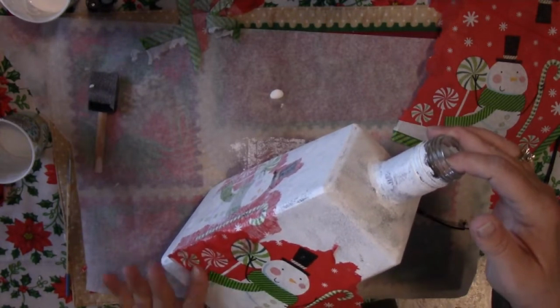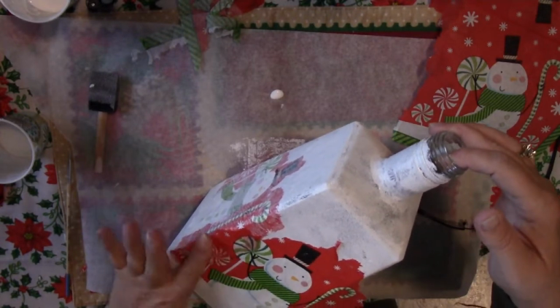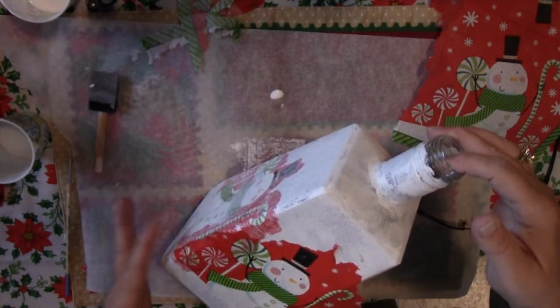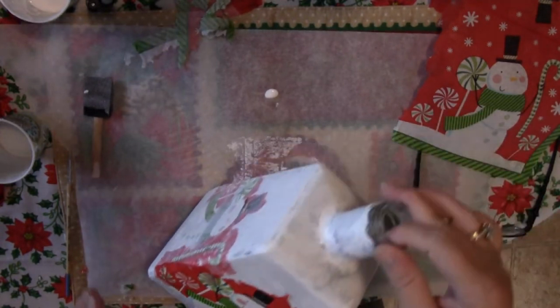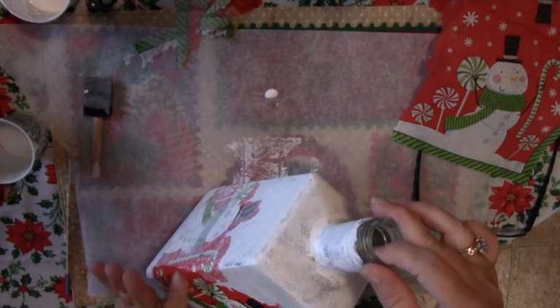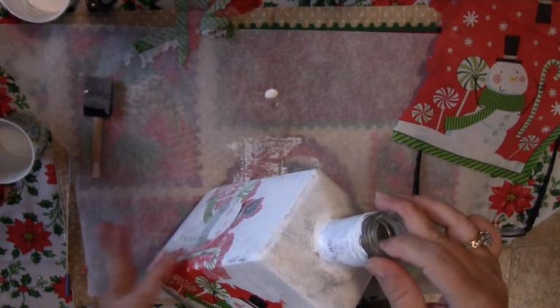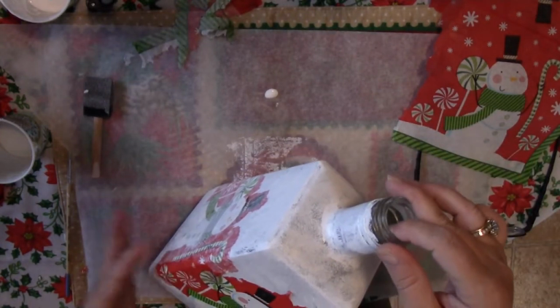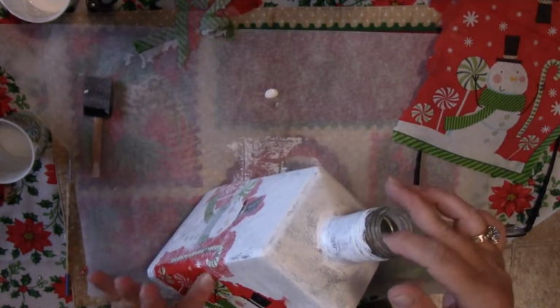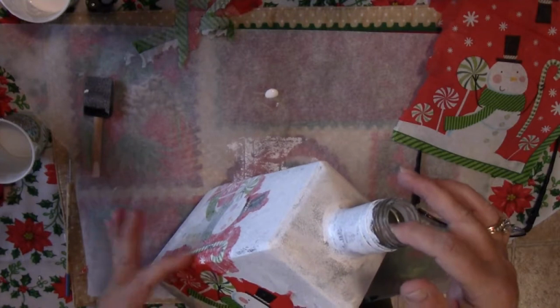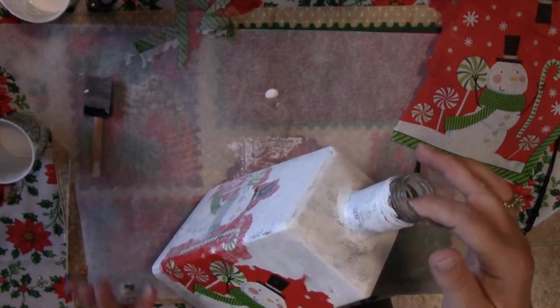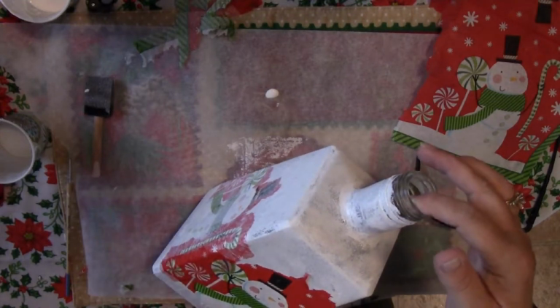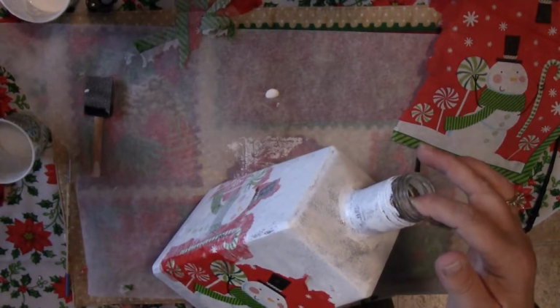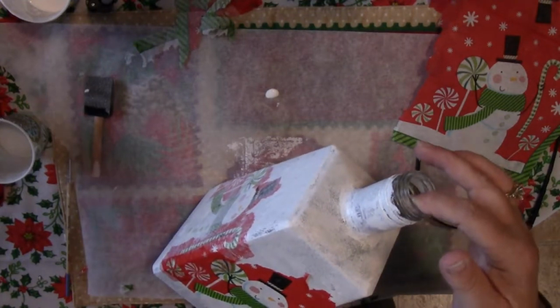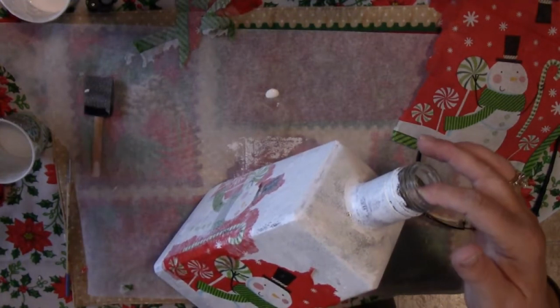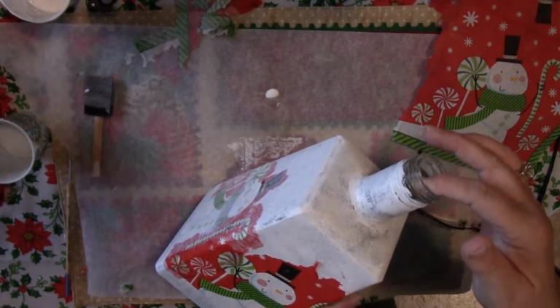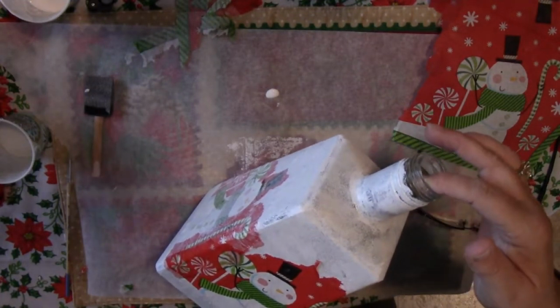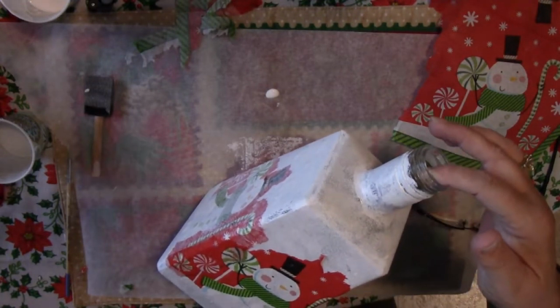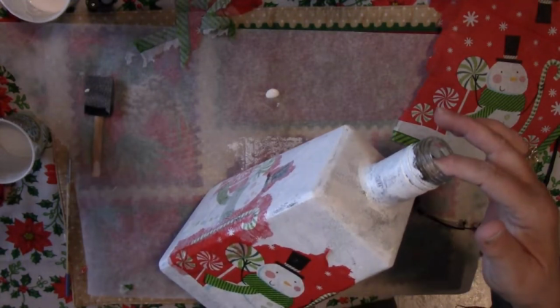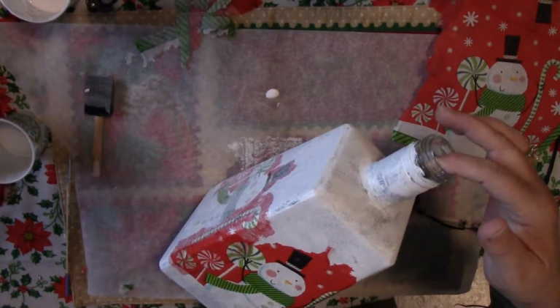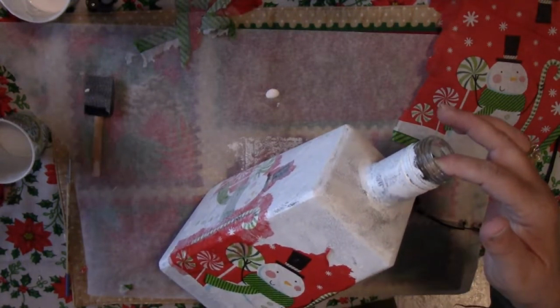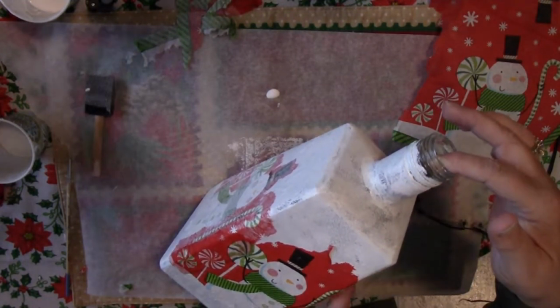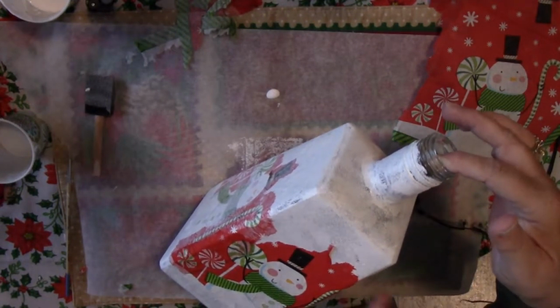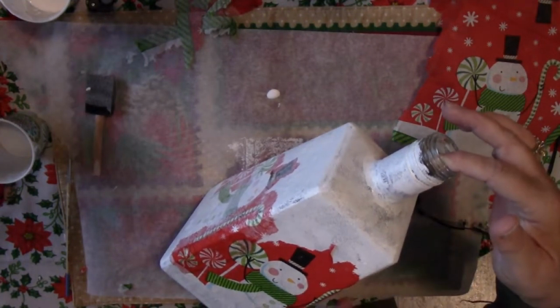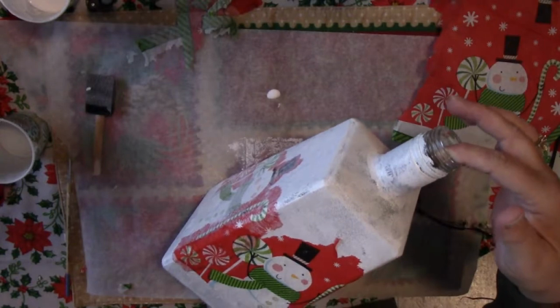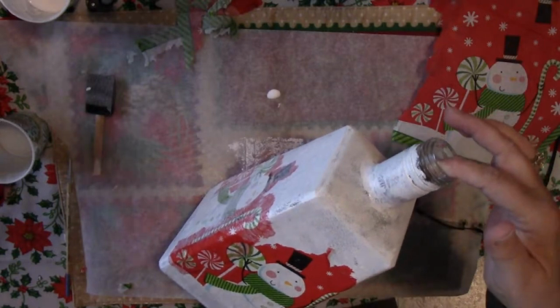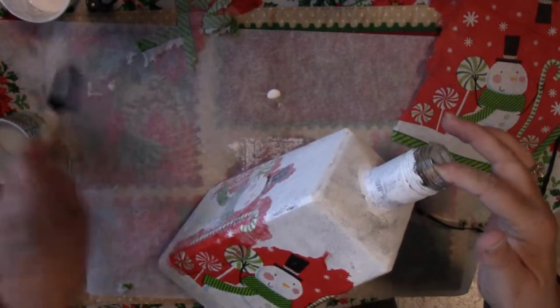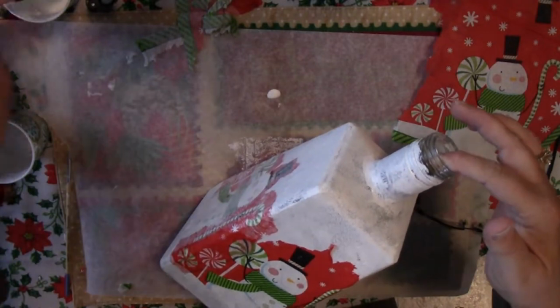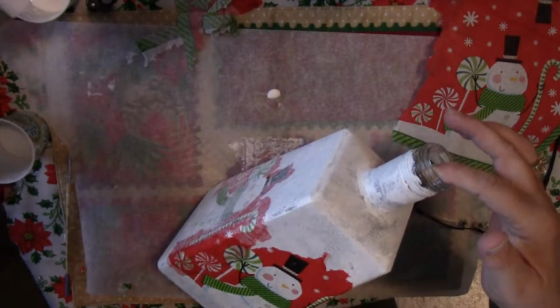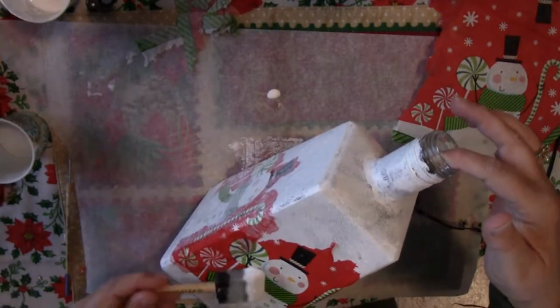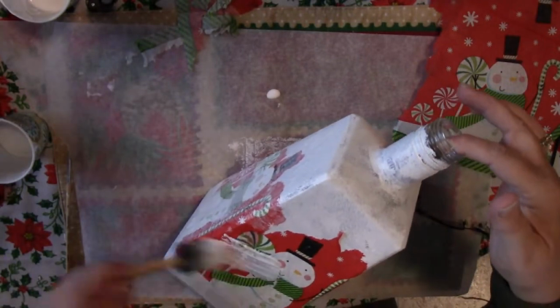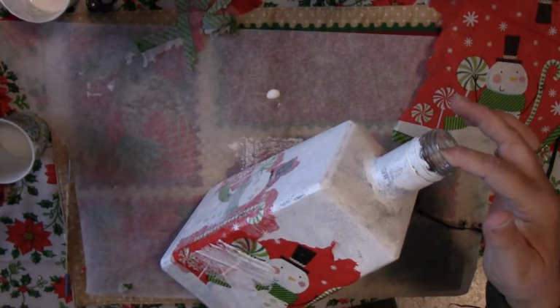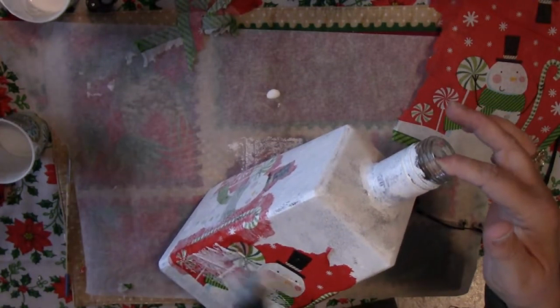I'm going to place these on my back porch on the table while we're making s'mores over the fire on Christmas Eve. I think they're going to look really good out there.